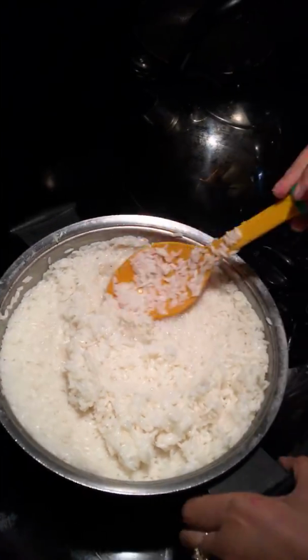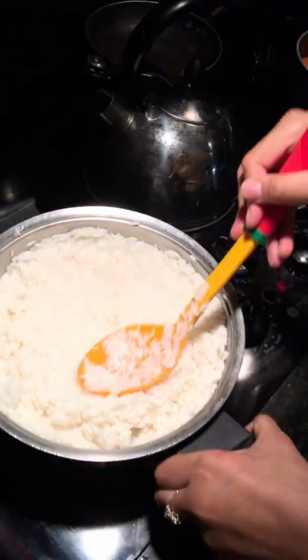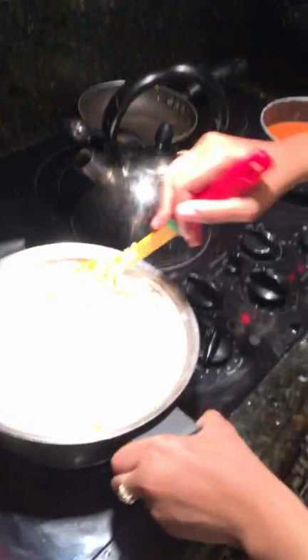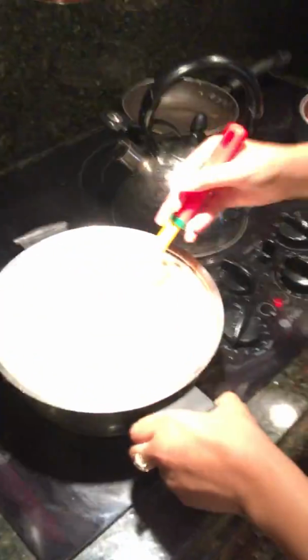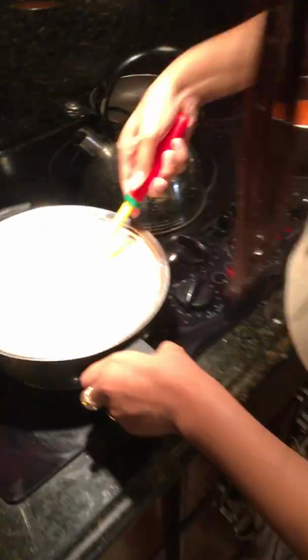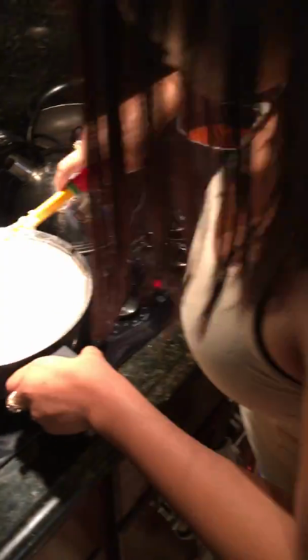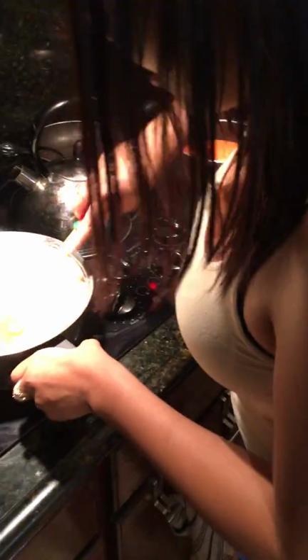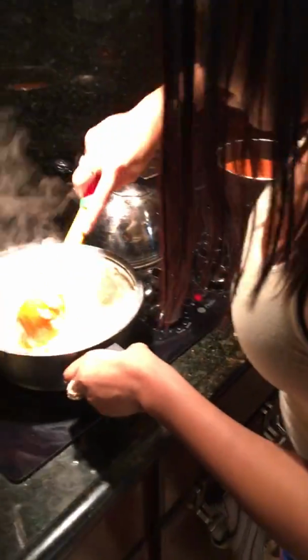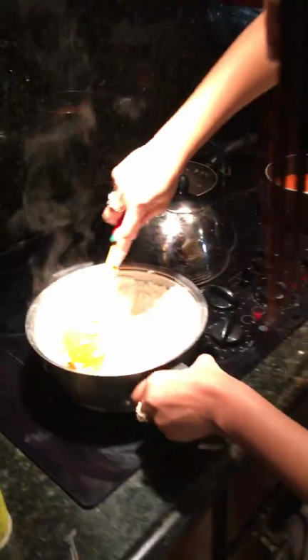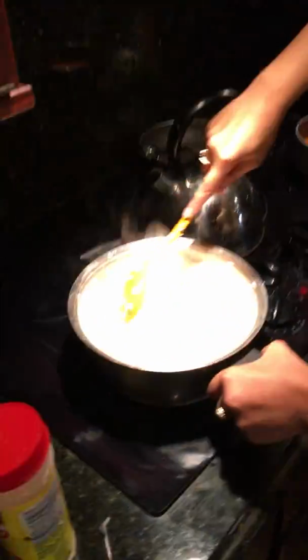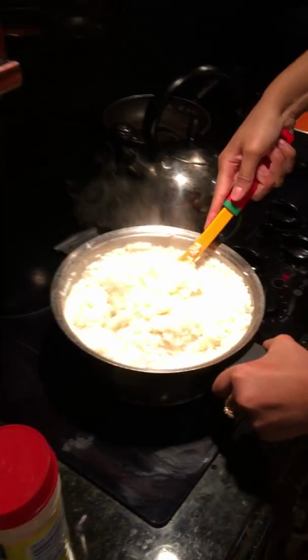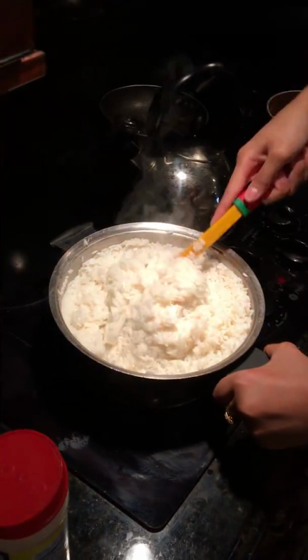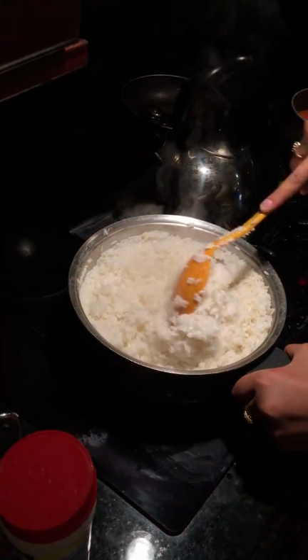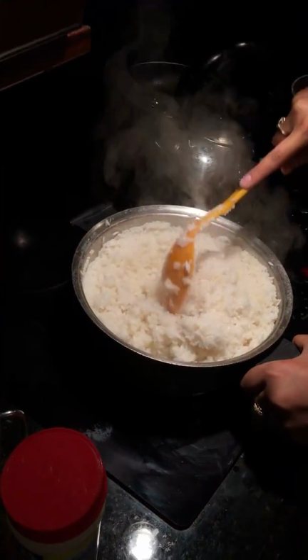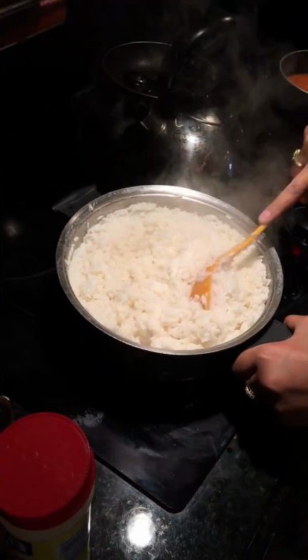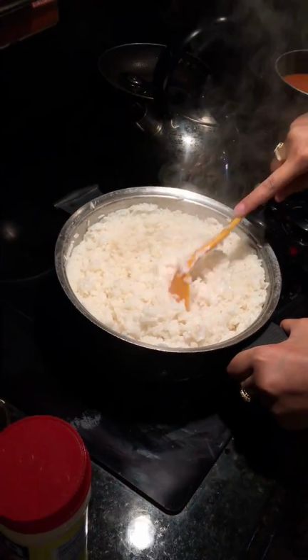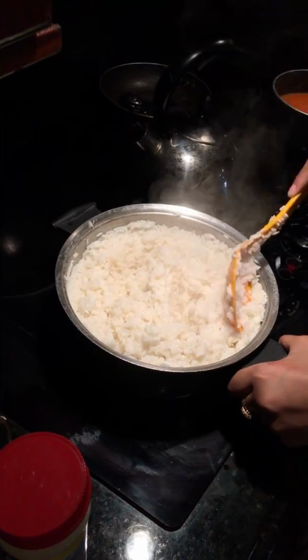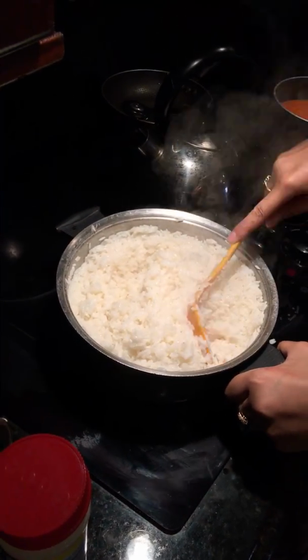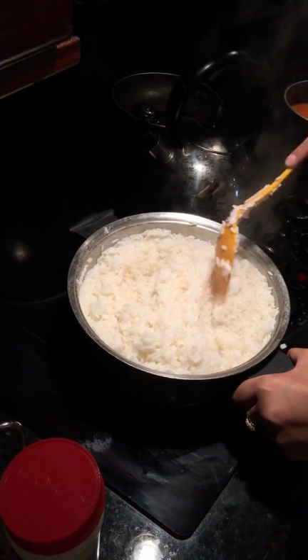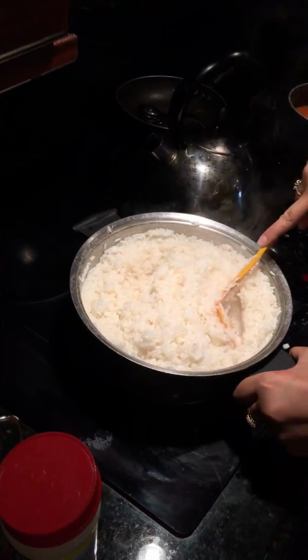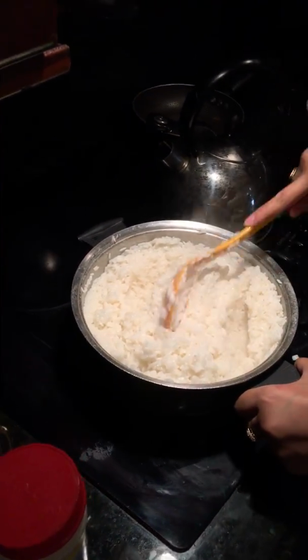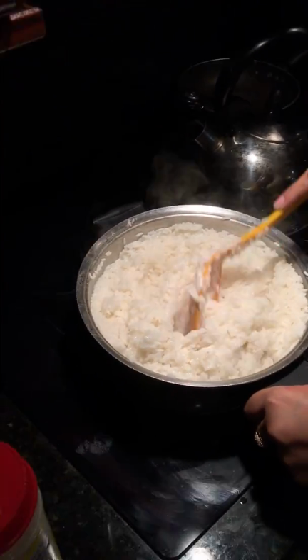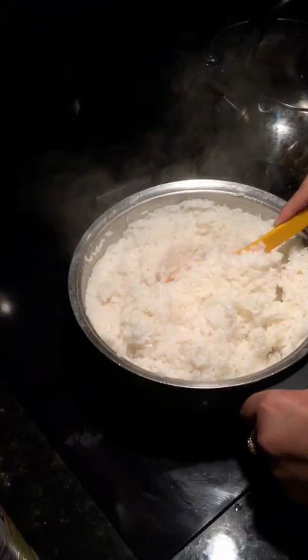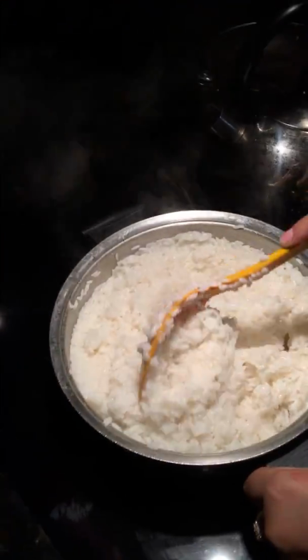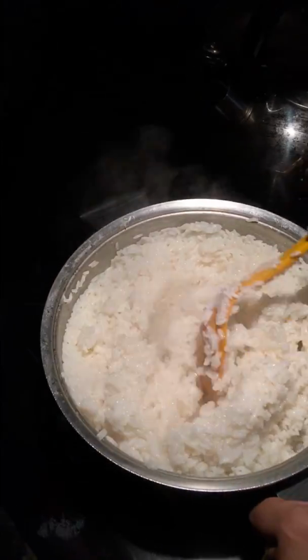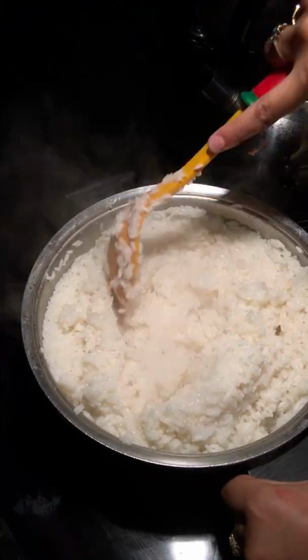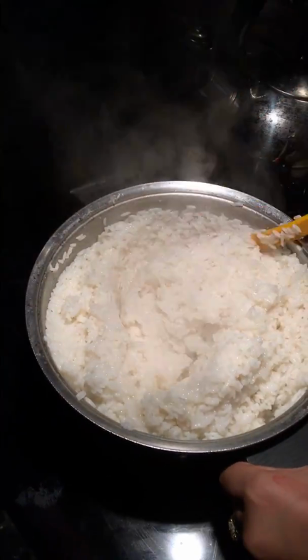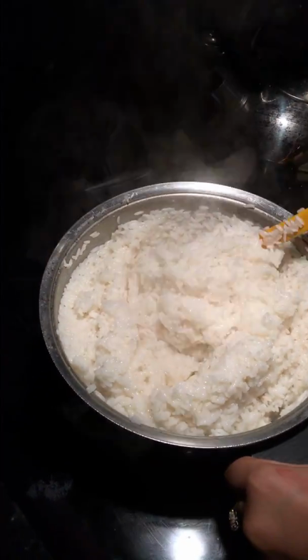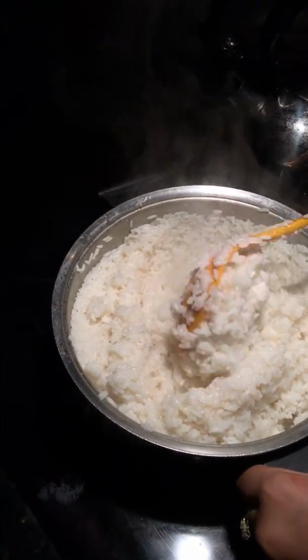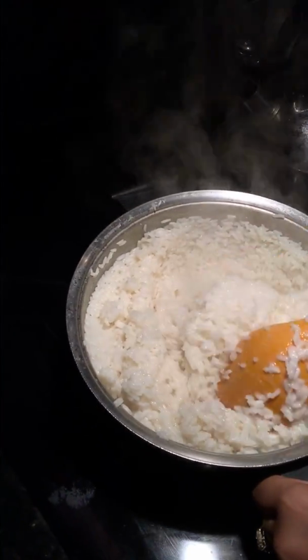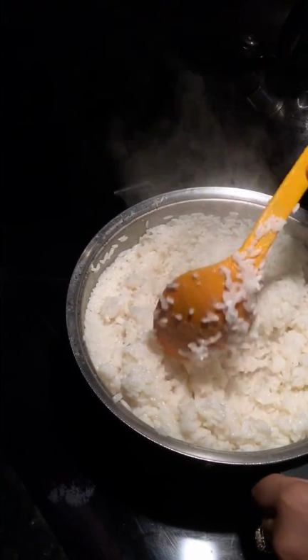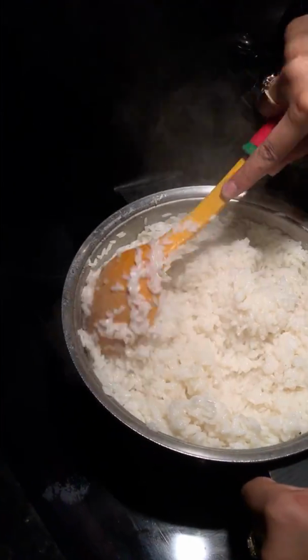Put some butter in it. Better? Put some butter in it. It's burning, y'all. No, it's not, y'all, it's fine. Just keep mixing it. Don't you smell that? No!